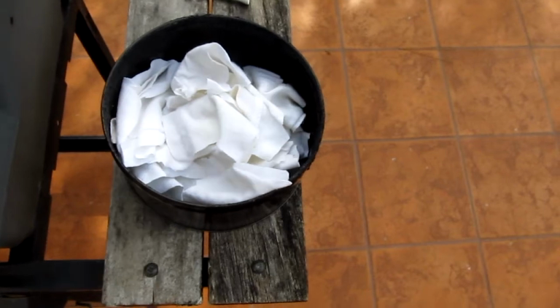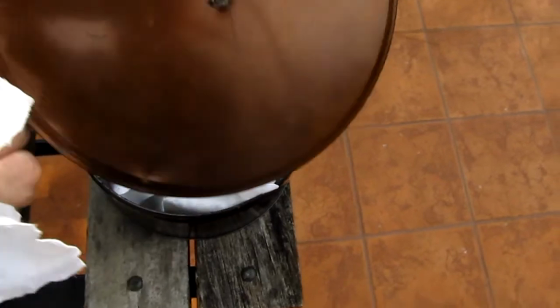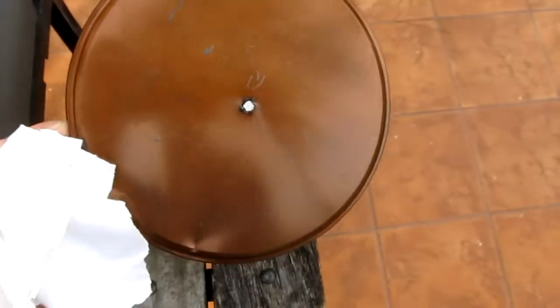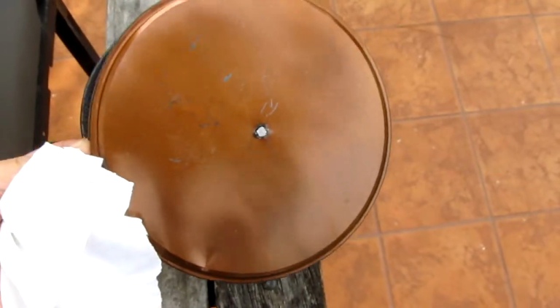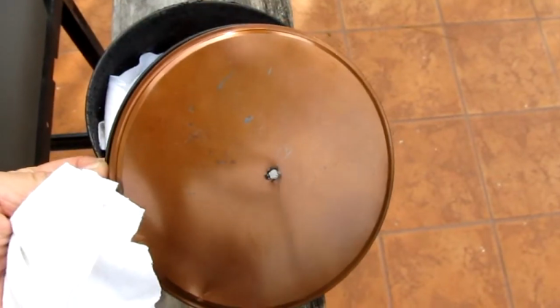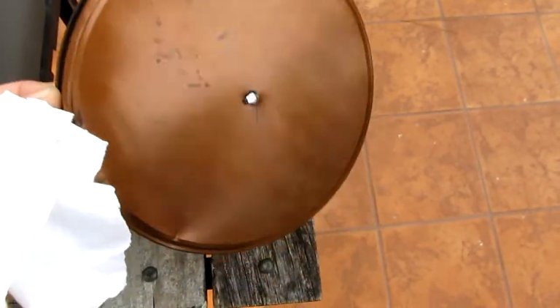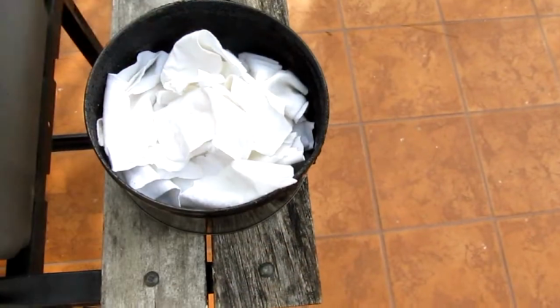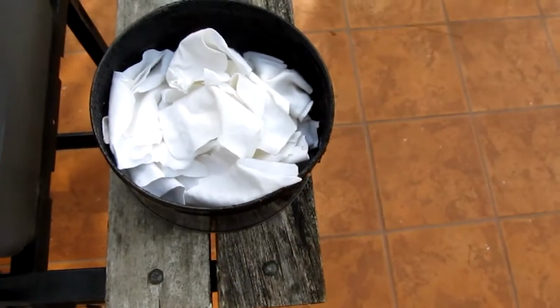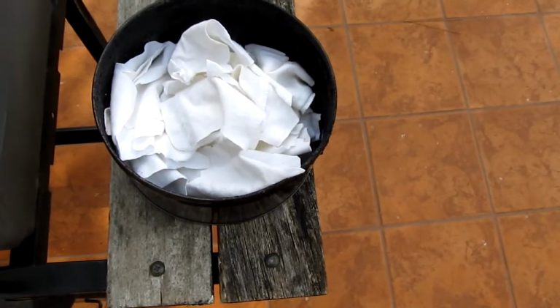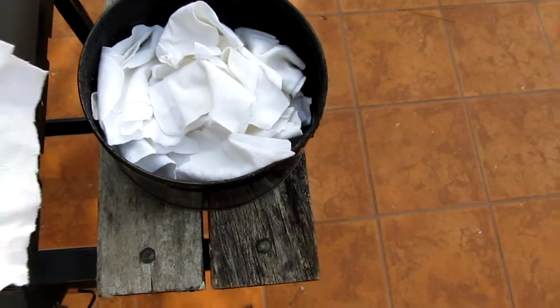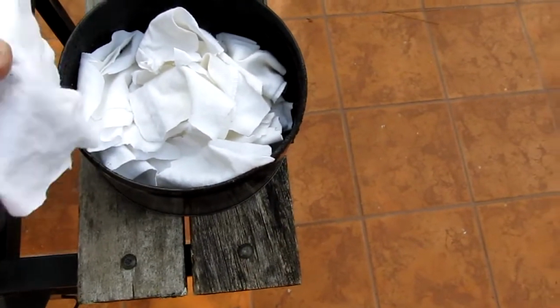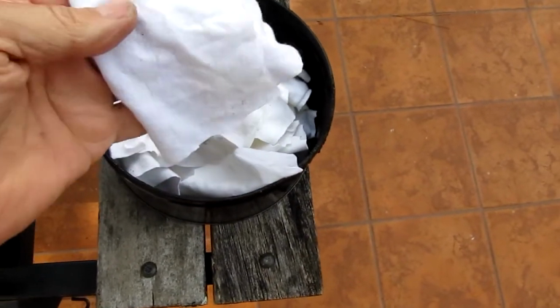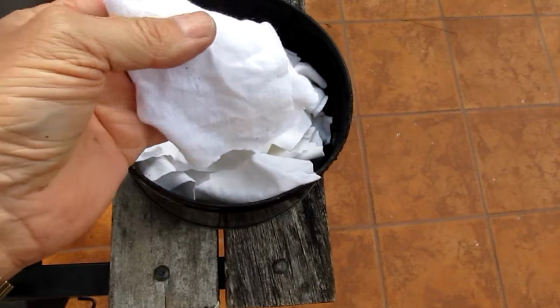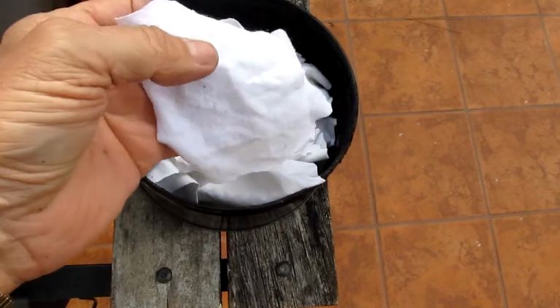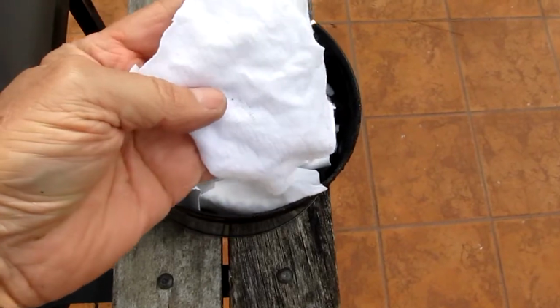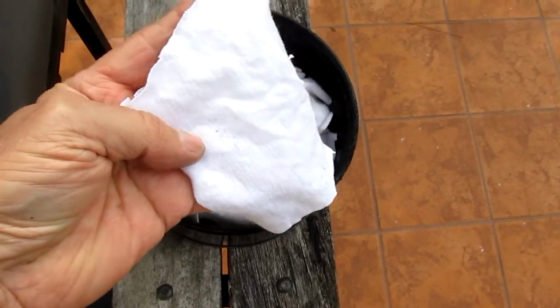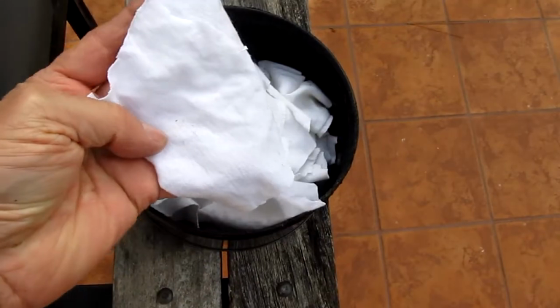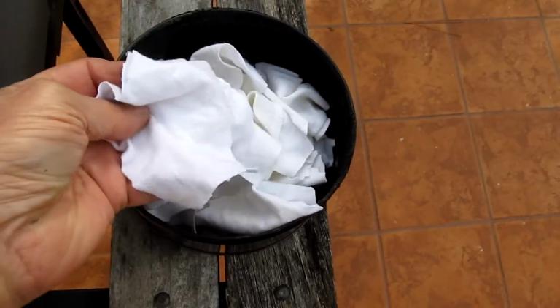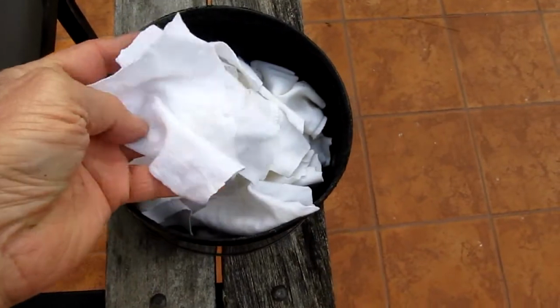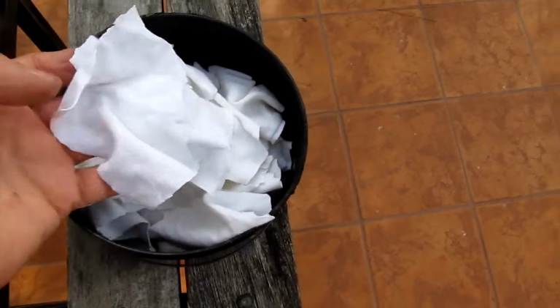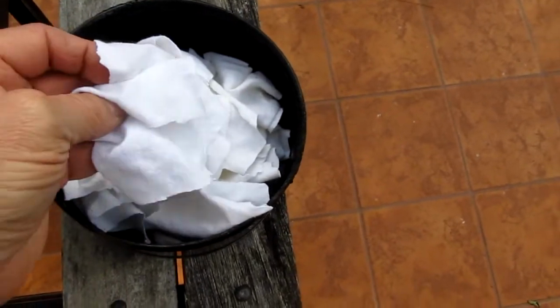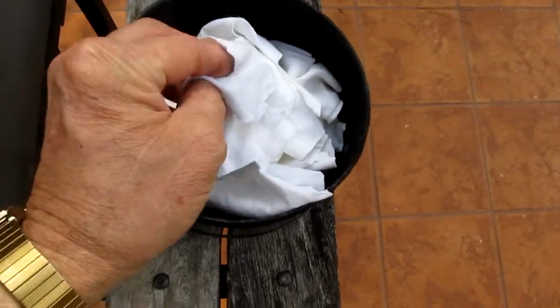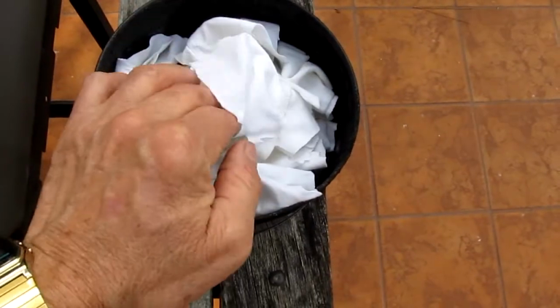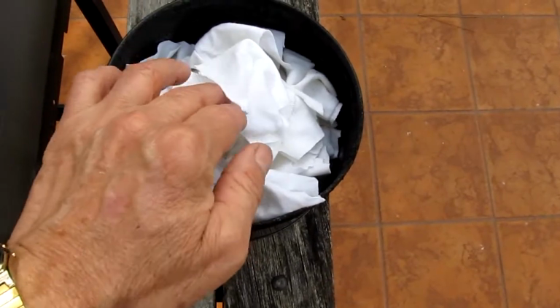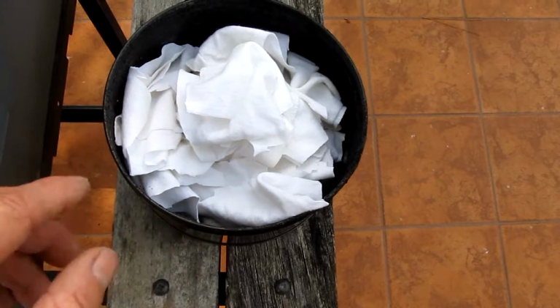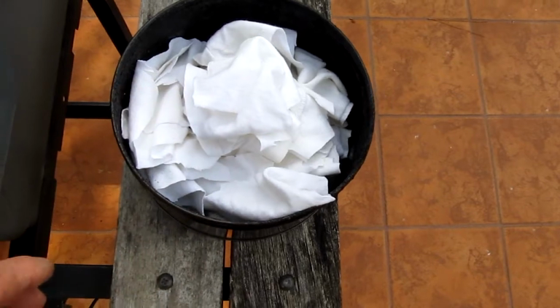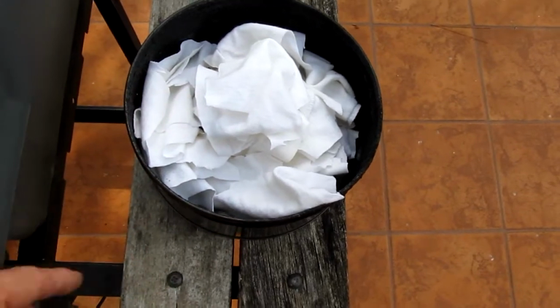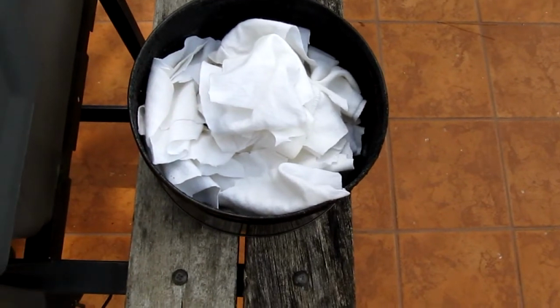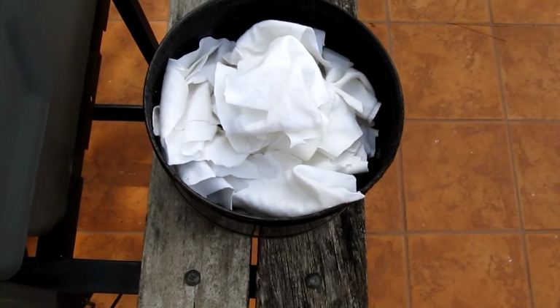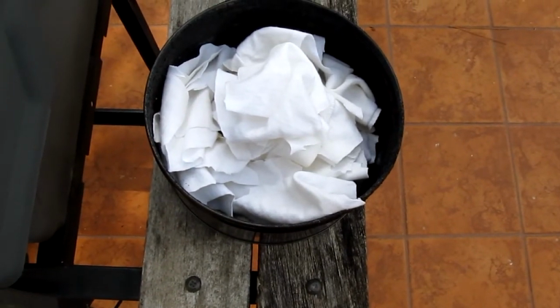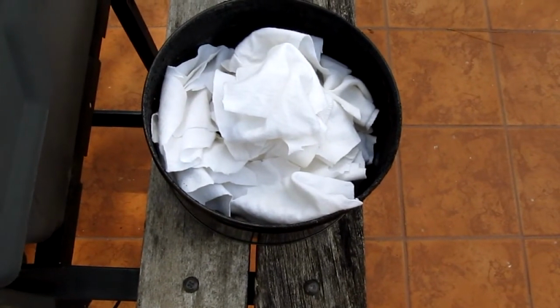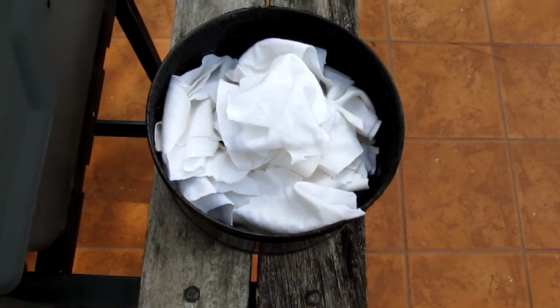You punch a hole in the lid for ventilation to let the smoke out. And I cut my cloth into about a 3 by 3 inch square. That gives me plenty of good size to work with, and if you want something smaller, you can always tear it into smaller pieces.